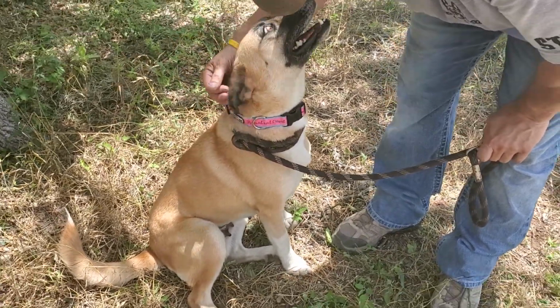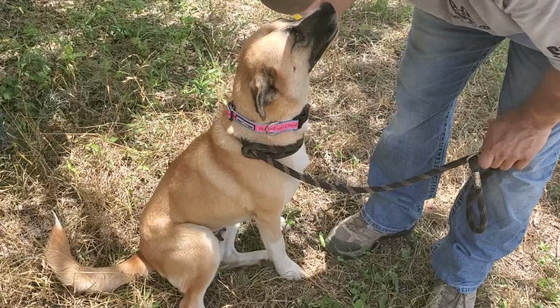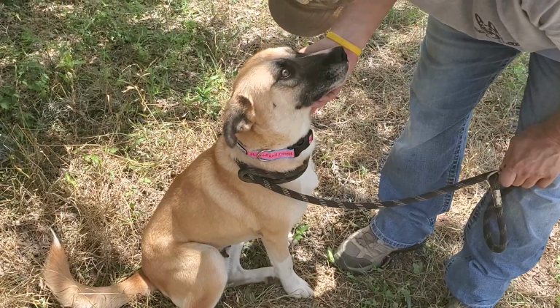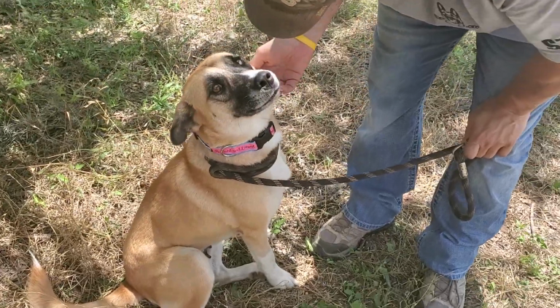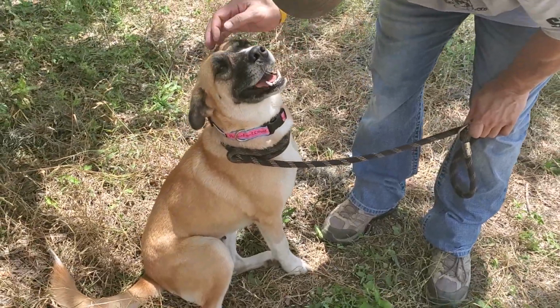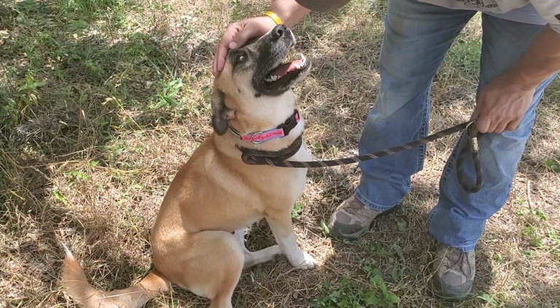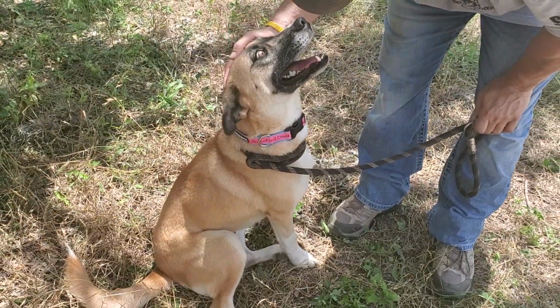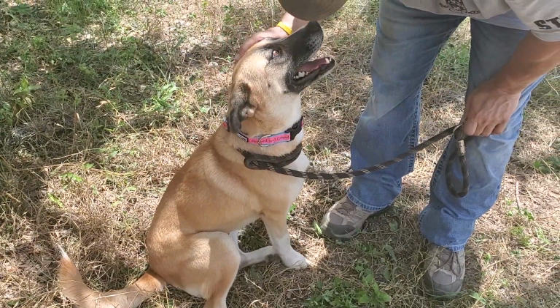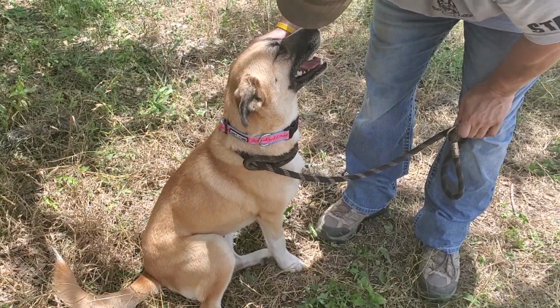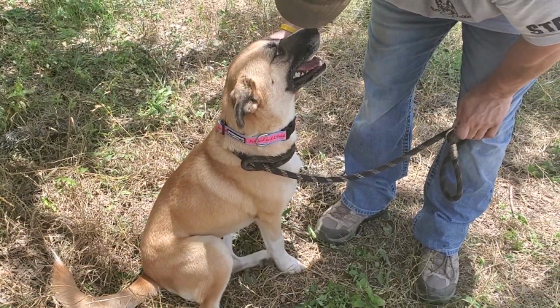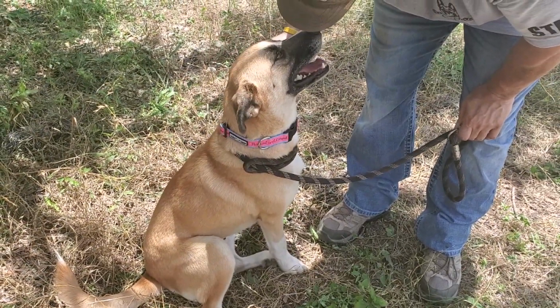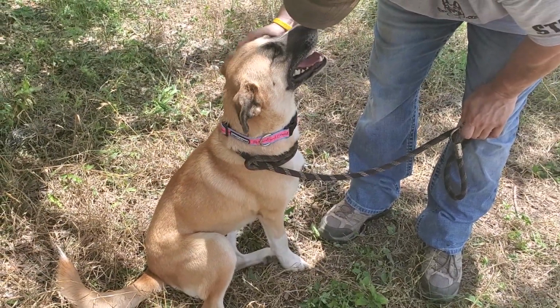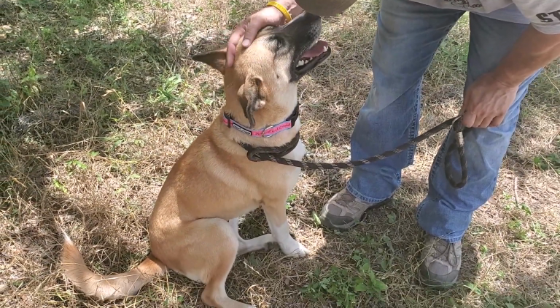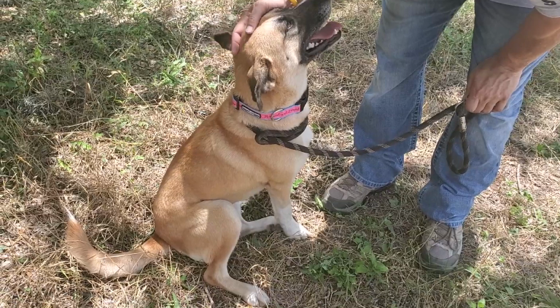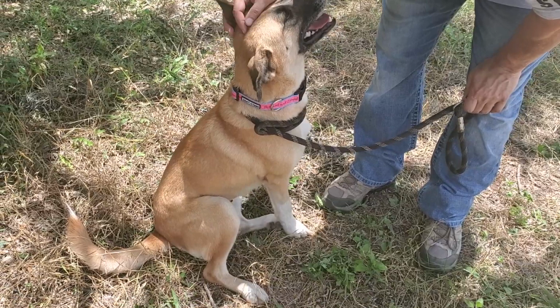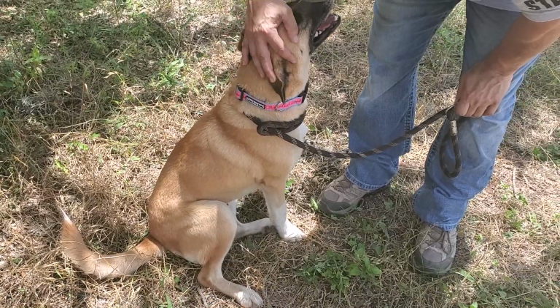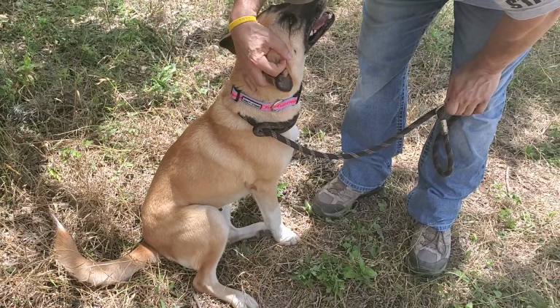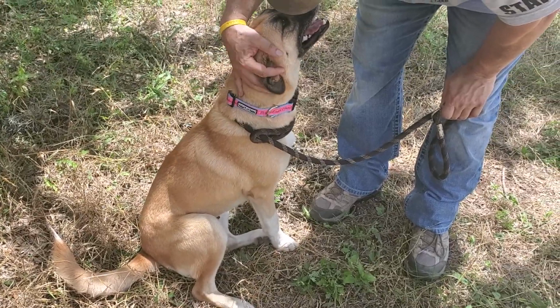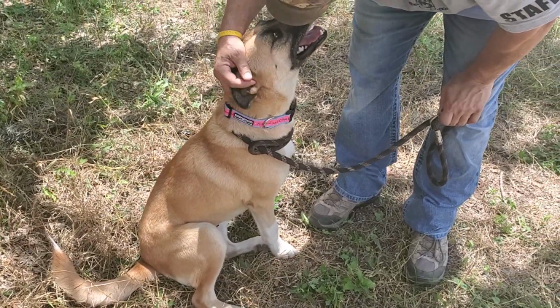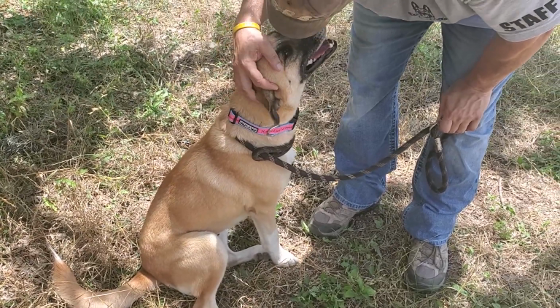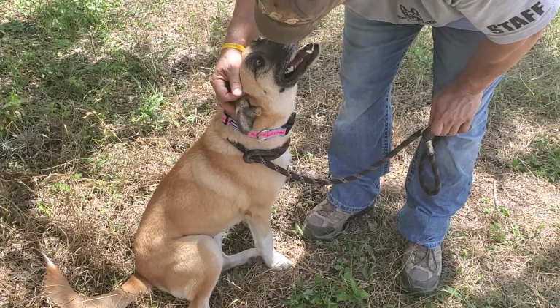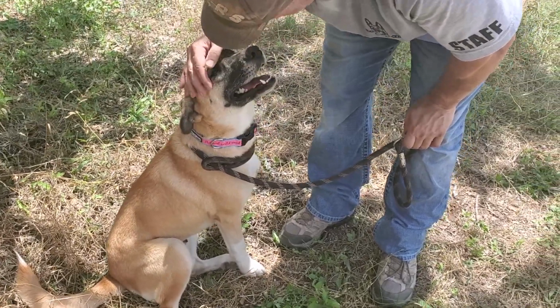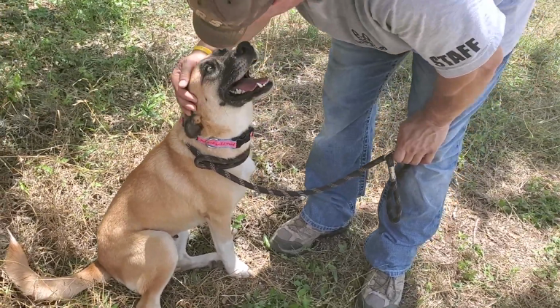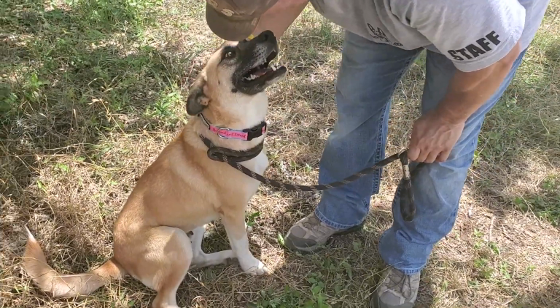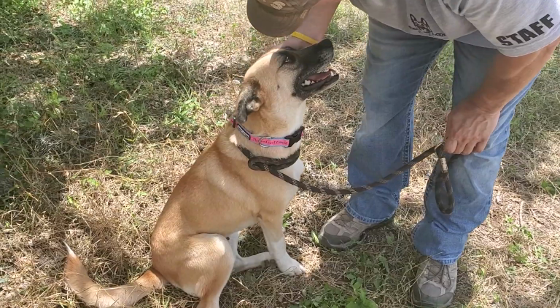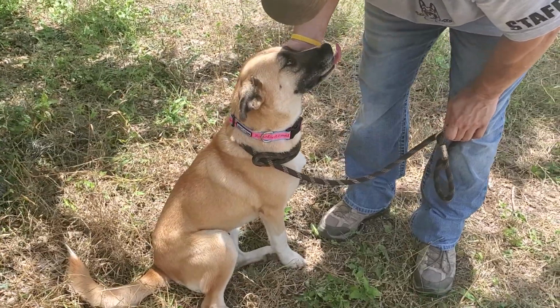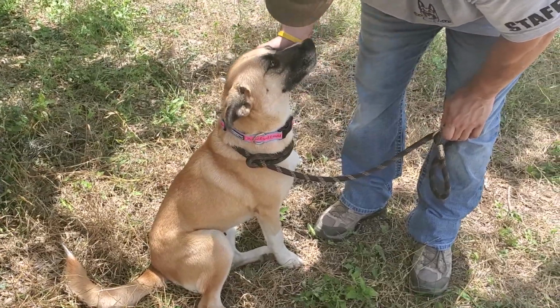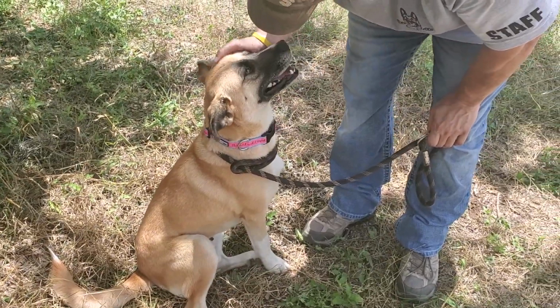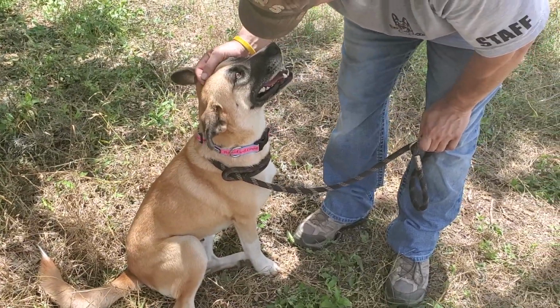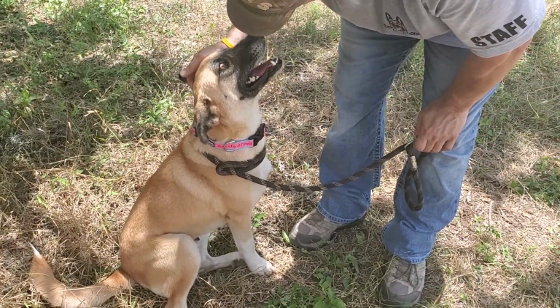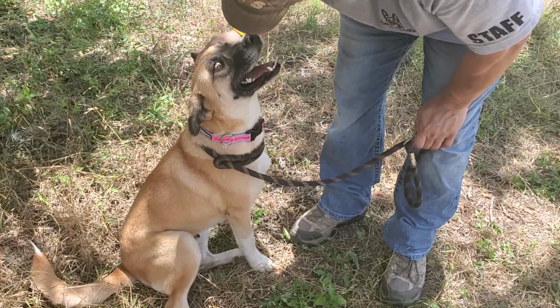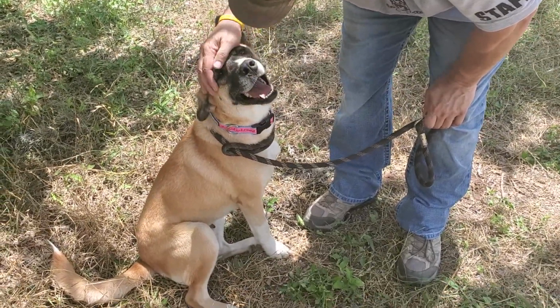She's lower energy — she has some energy, but she could go with a moderately active family. Walks would be fine with her. She knows the sit command. She's doing her potty outside in her kennel, so we think she's potty trained.